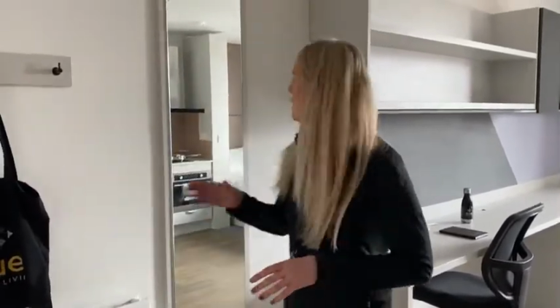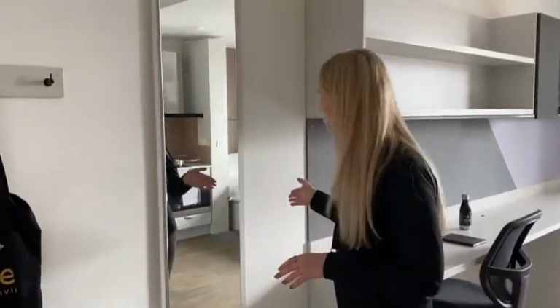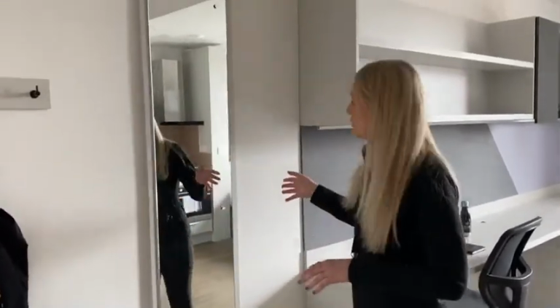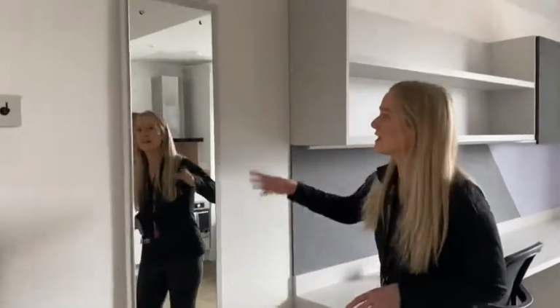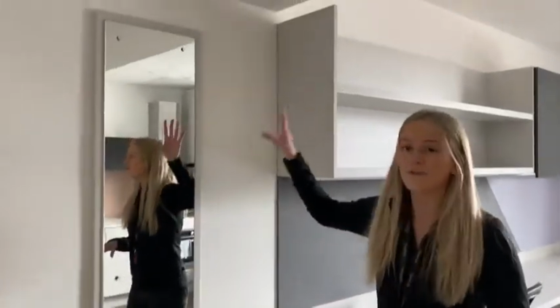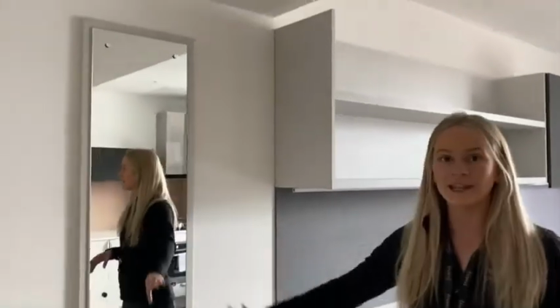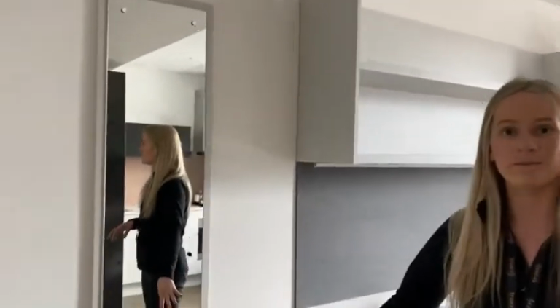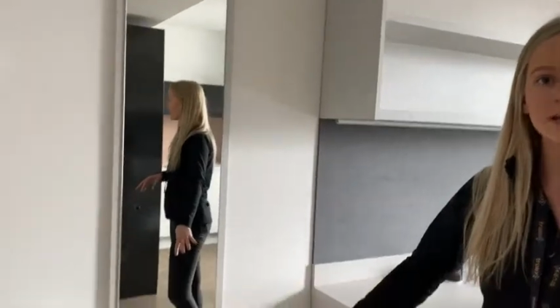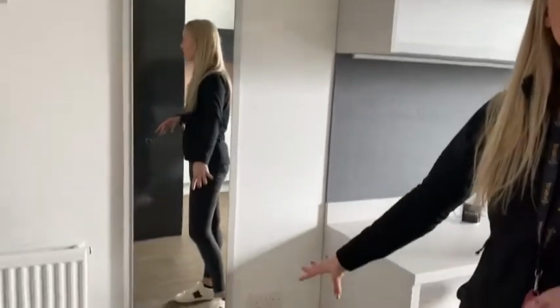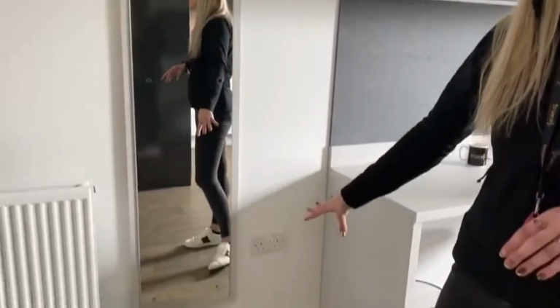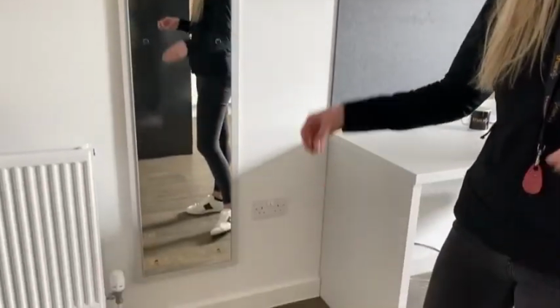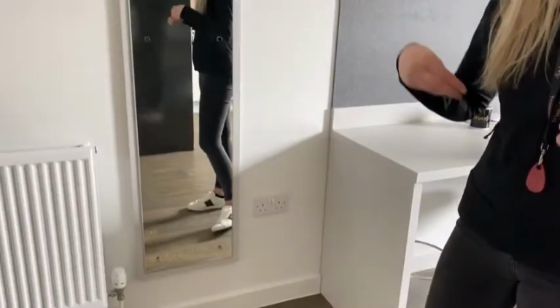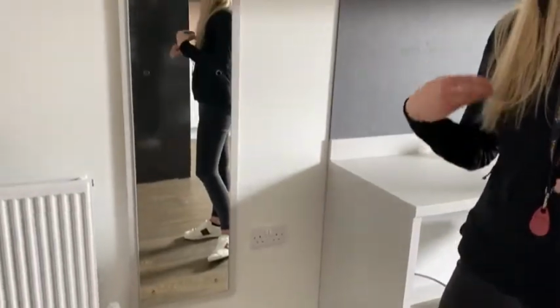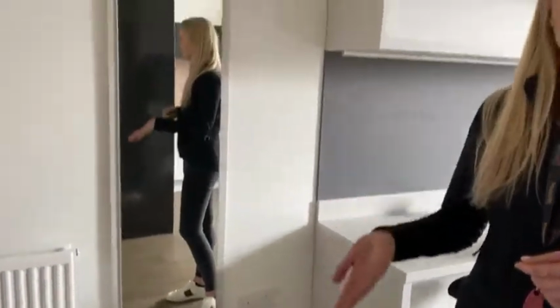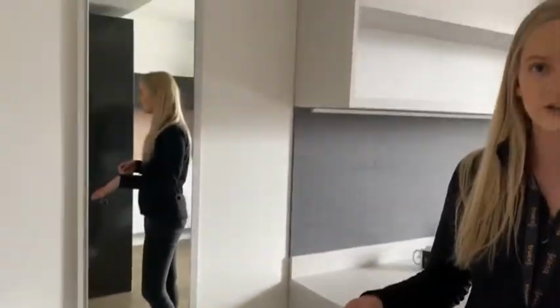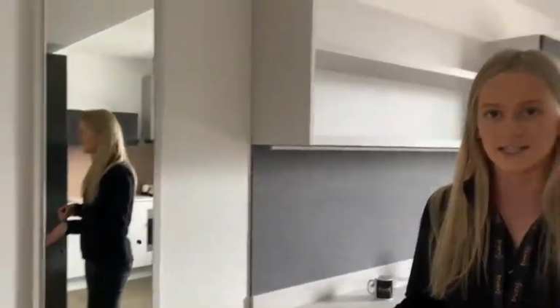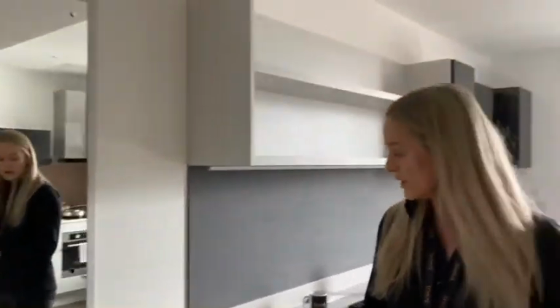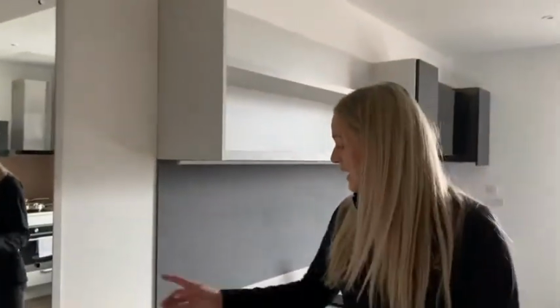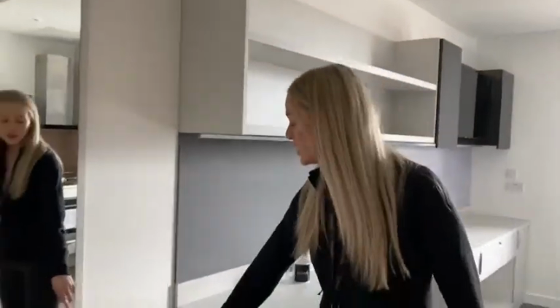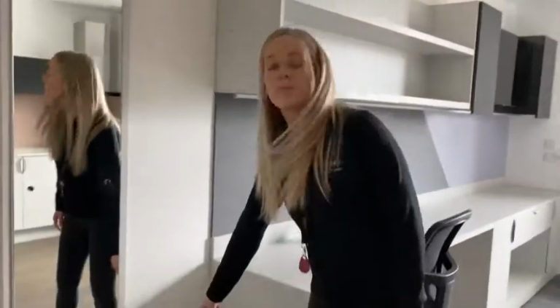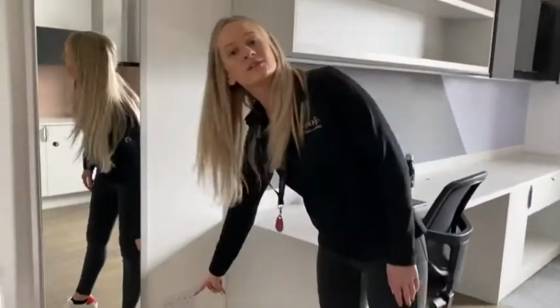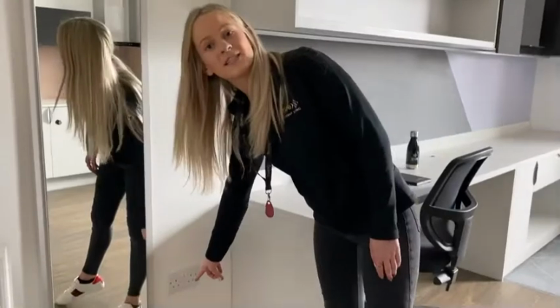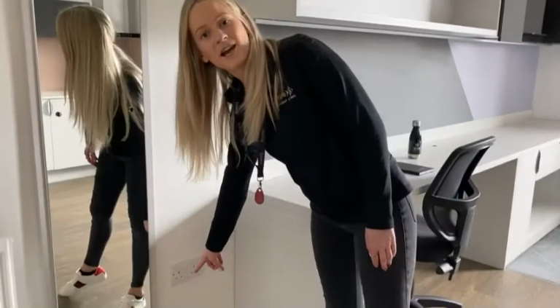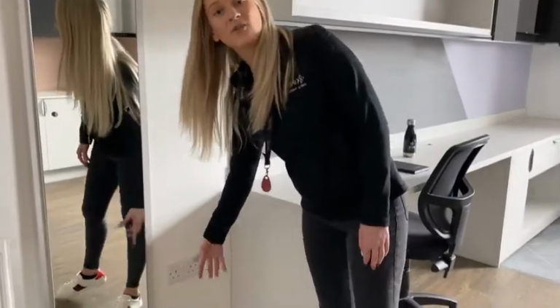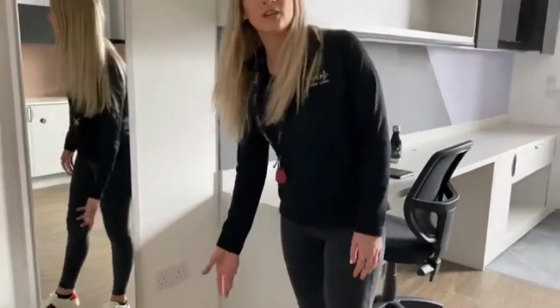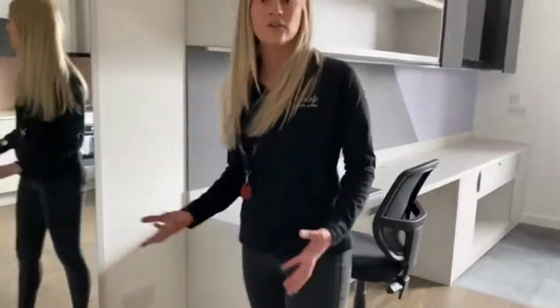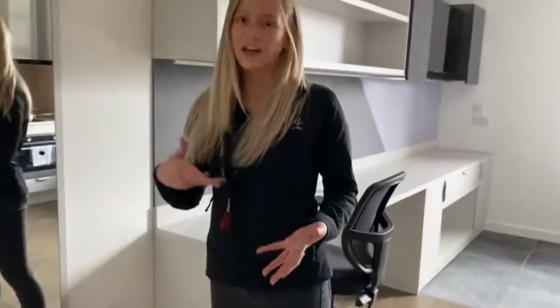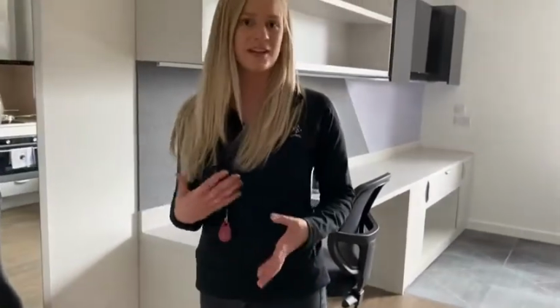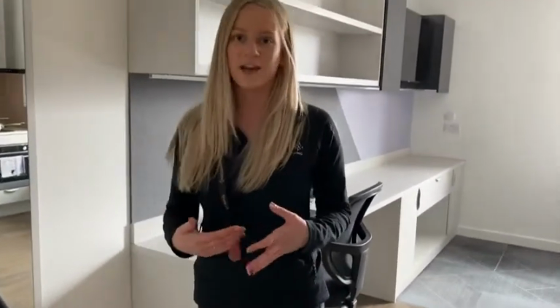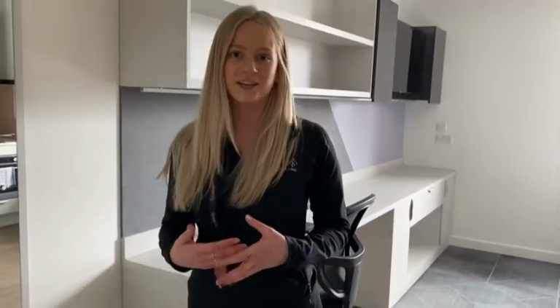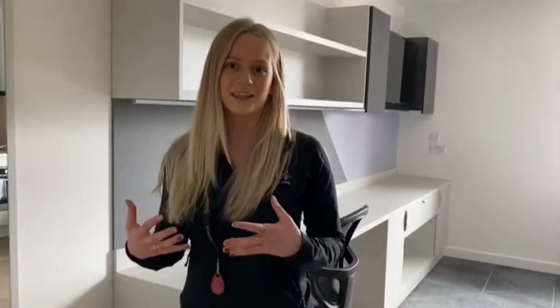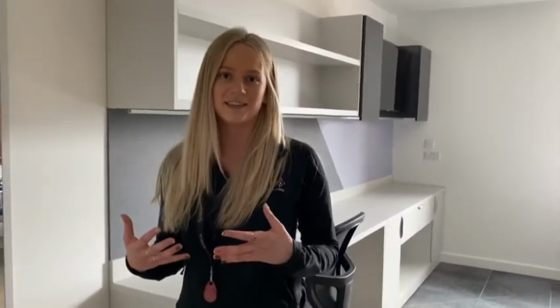Moving on, you then get a full length mirror, so good to make sure you look good before you leave to university in the morning. And you've got plug sockets to the side, really good for your hair dryers or hair straighteners and things like that.